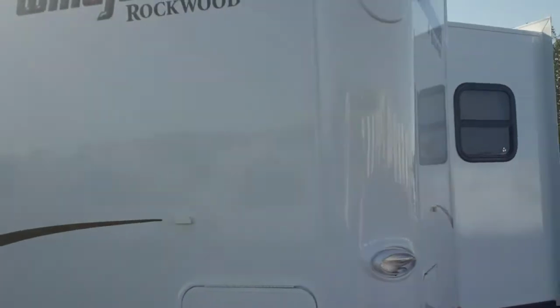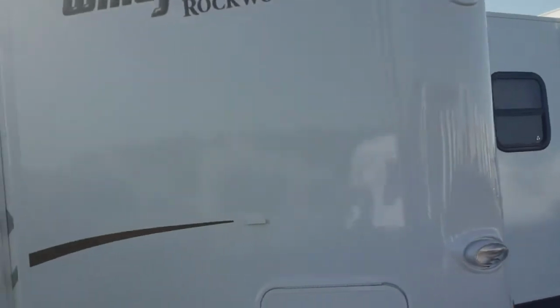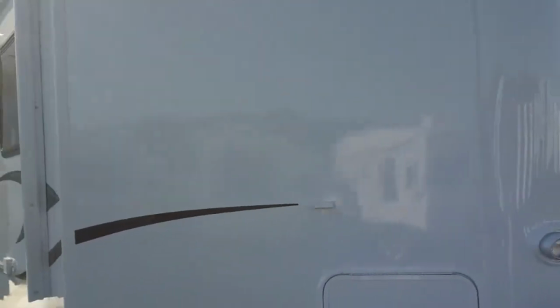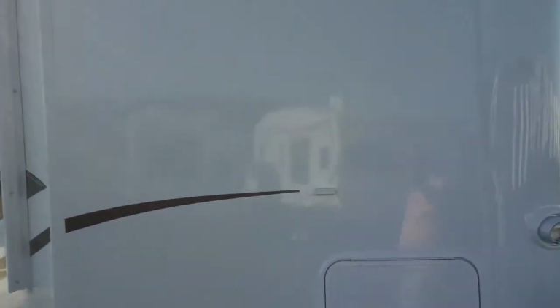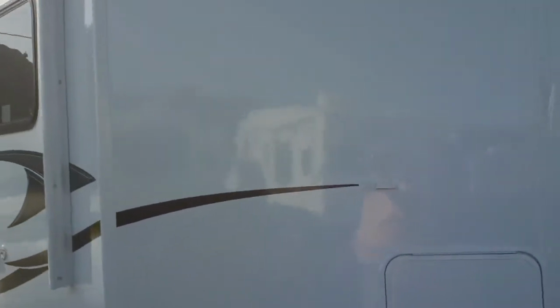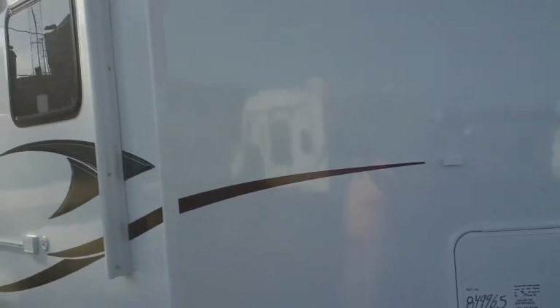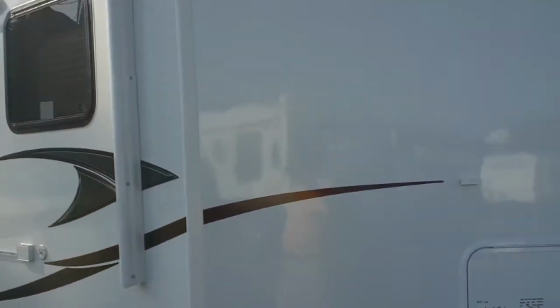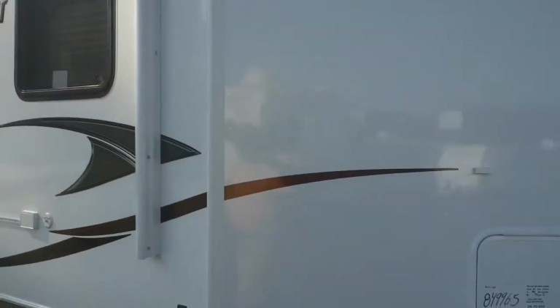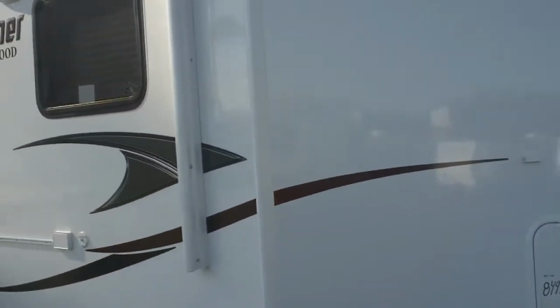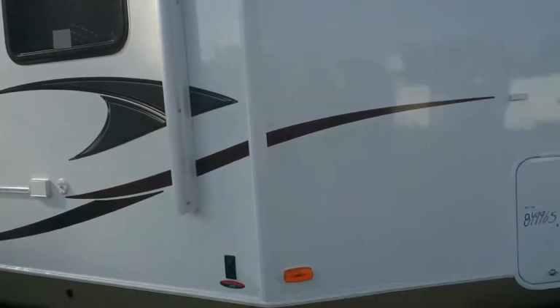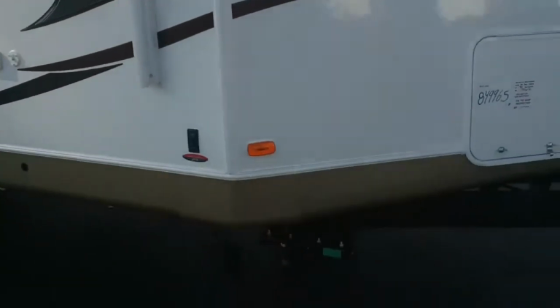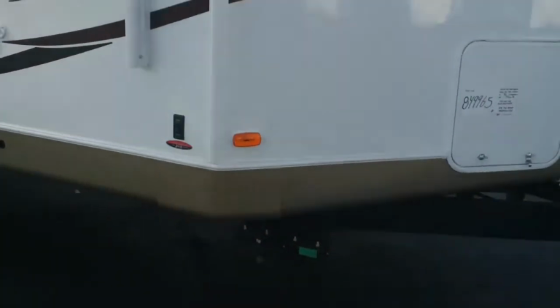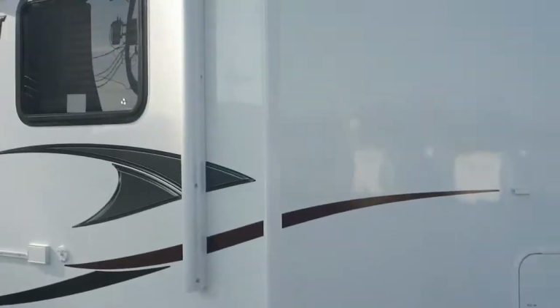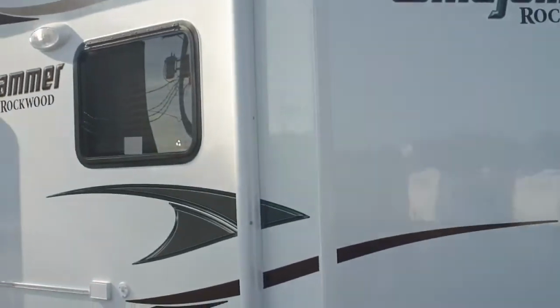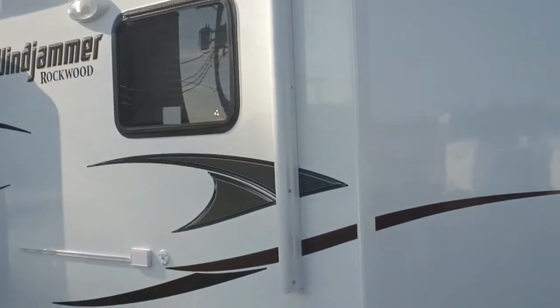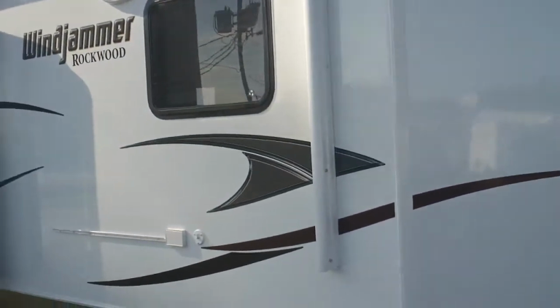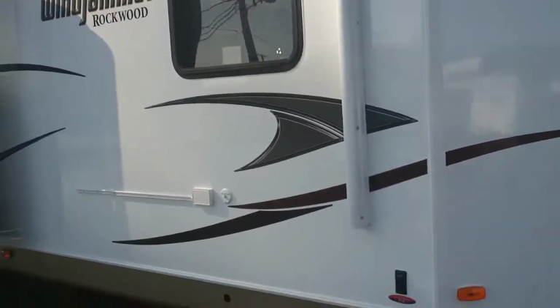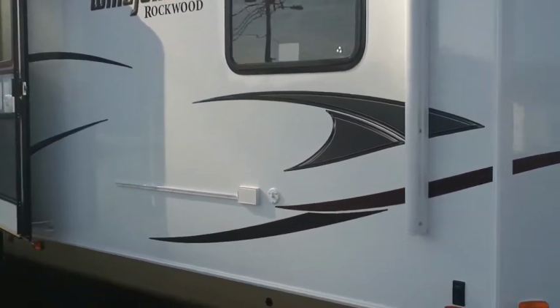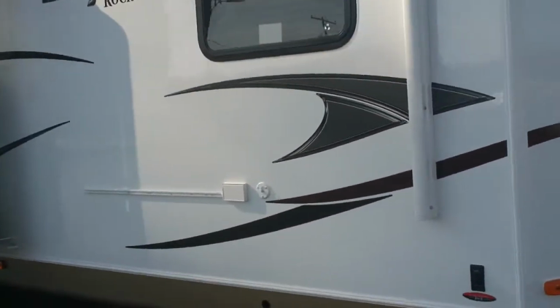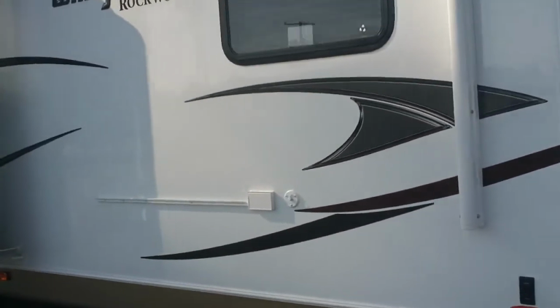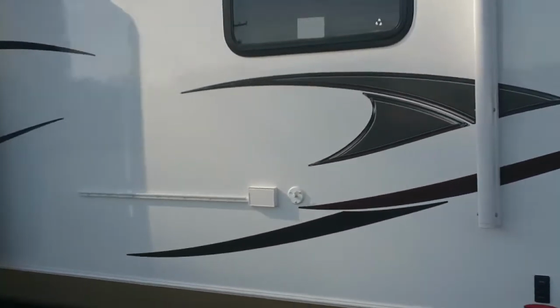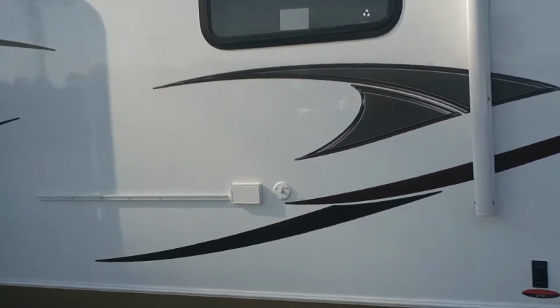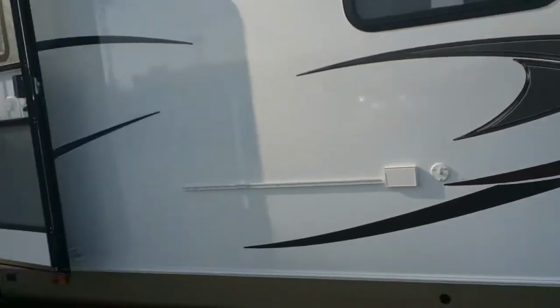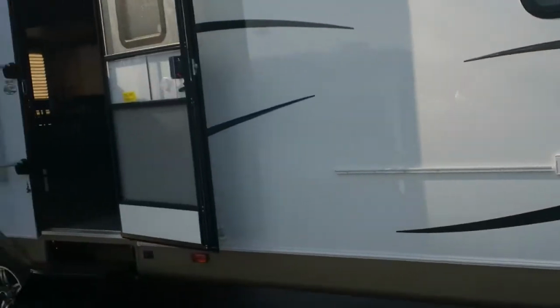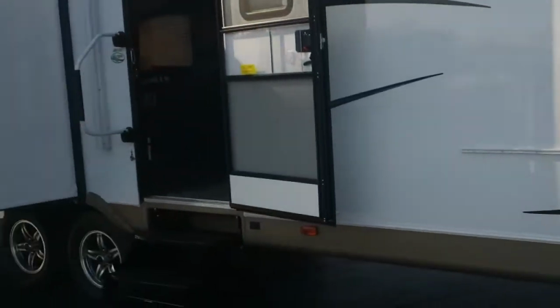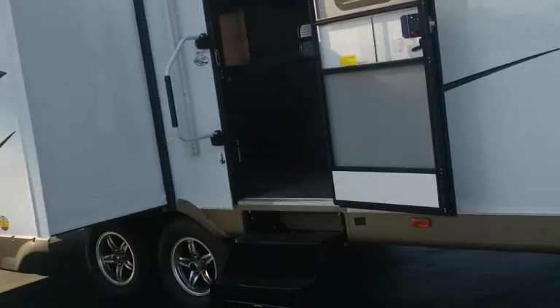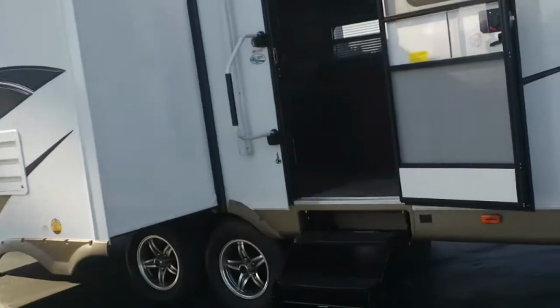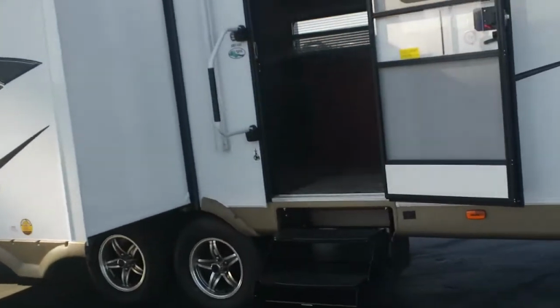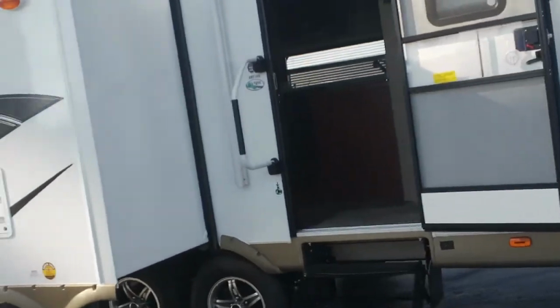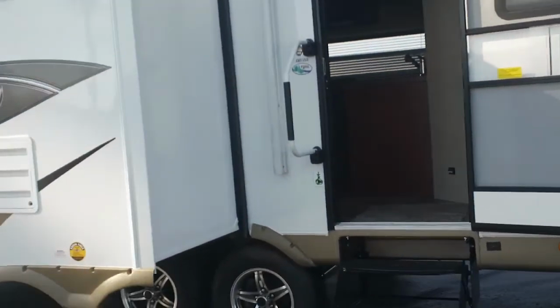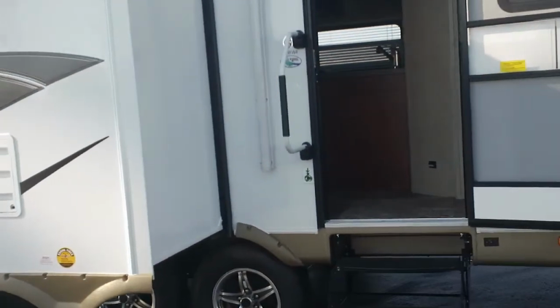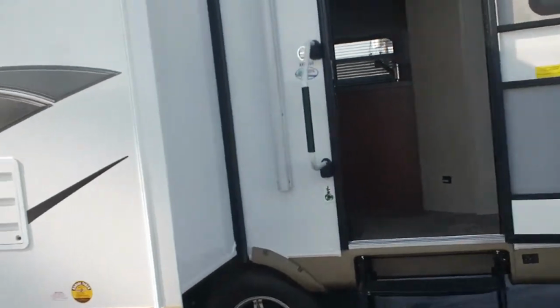It has a beautiful all fiberglass exterior, power front jack, power stabilizing jacks and power awning, outside grill with a table. Beautiful rig — let's look inside.